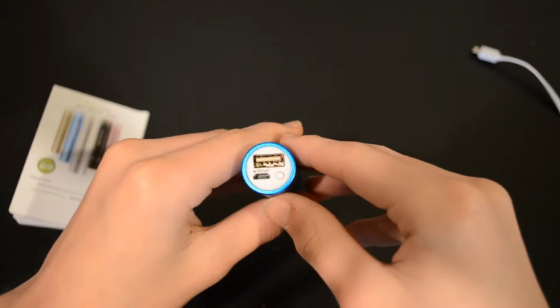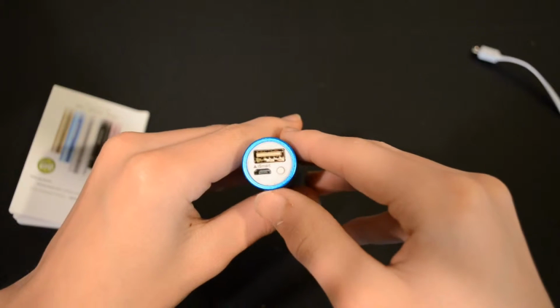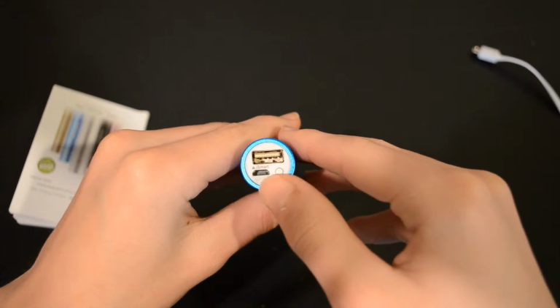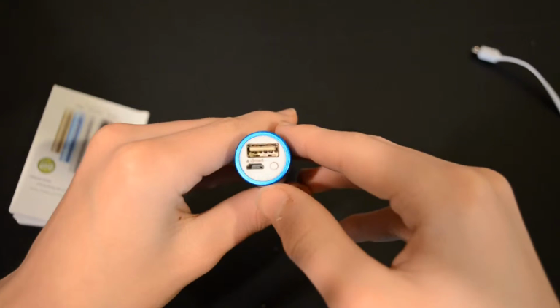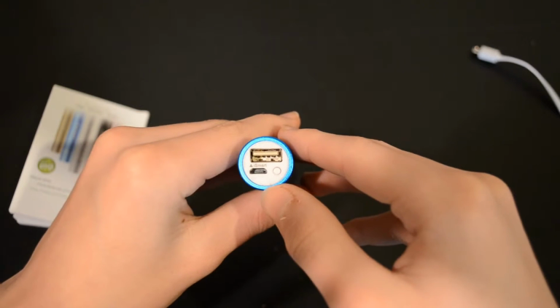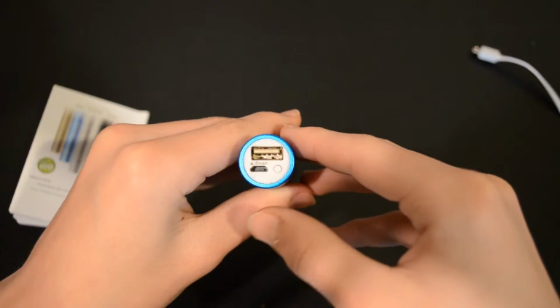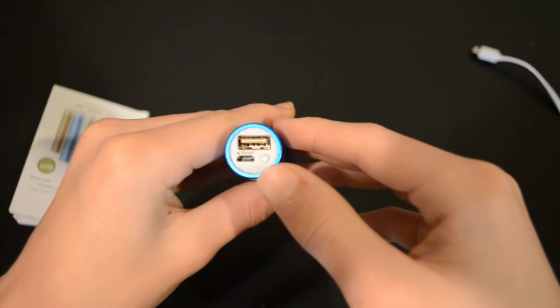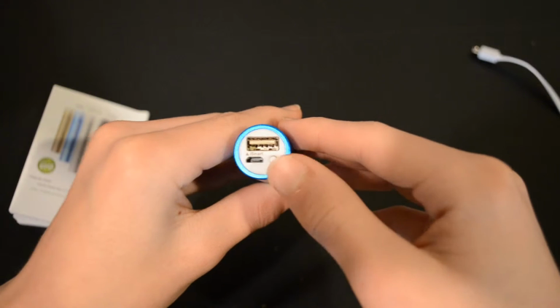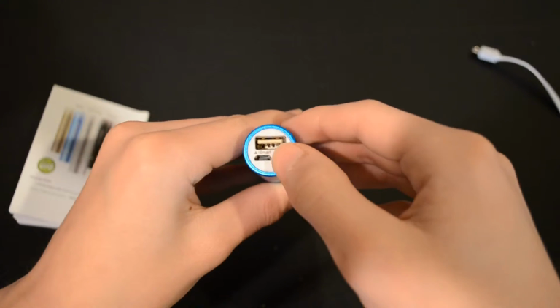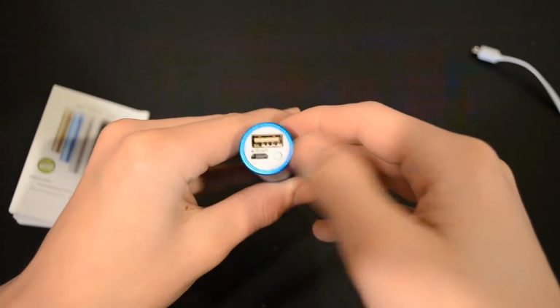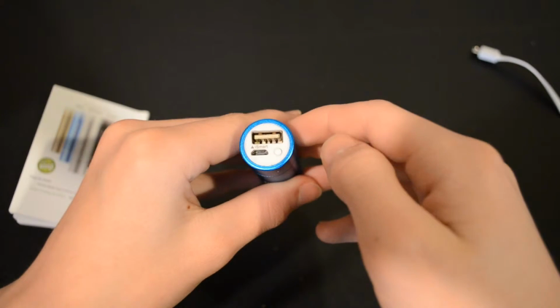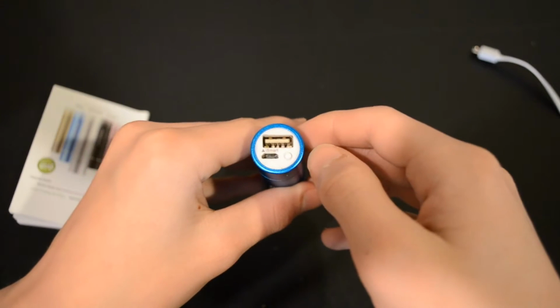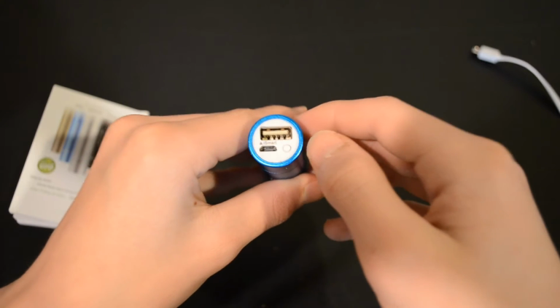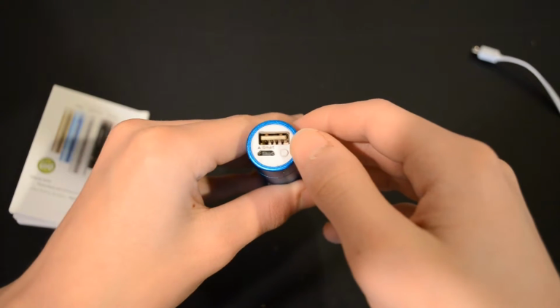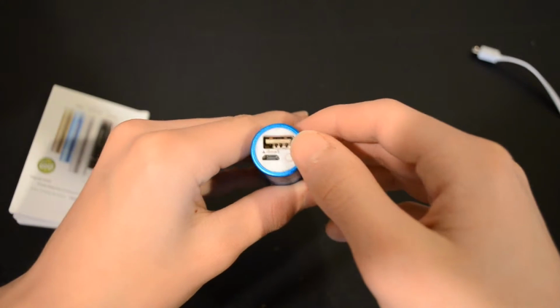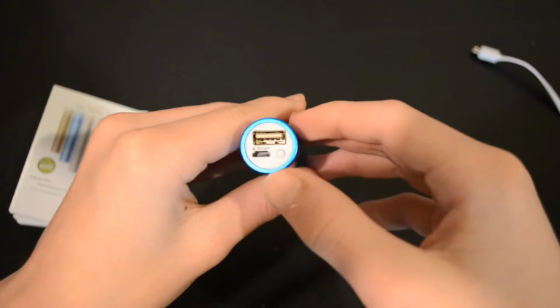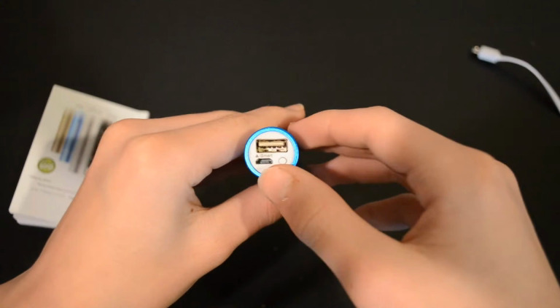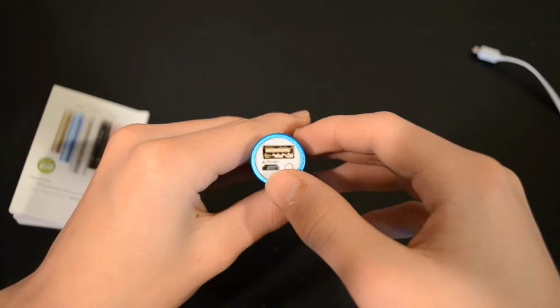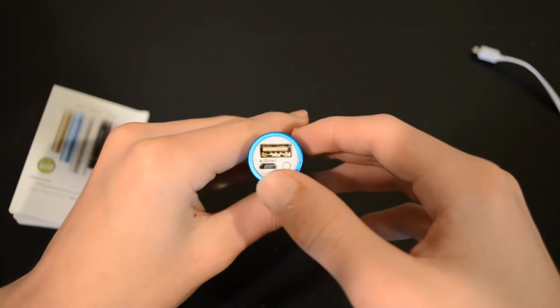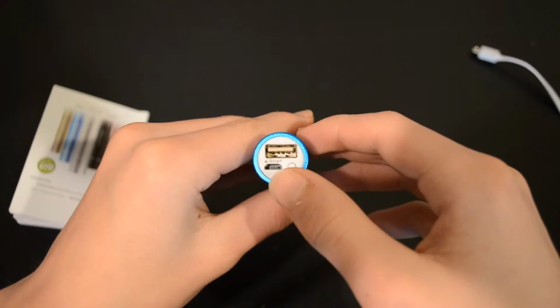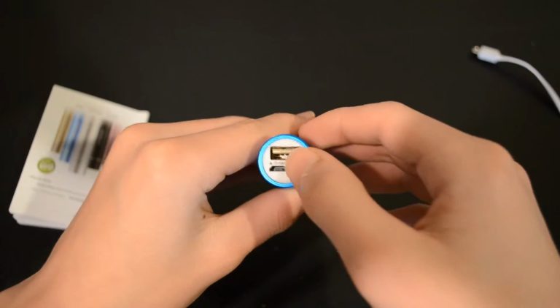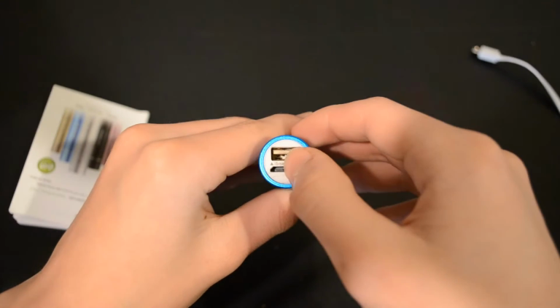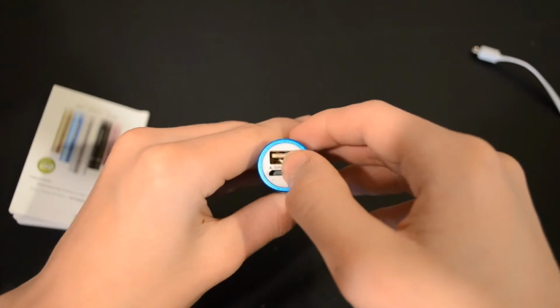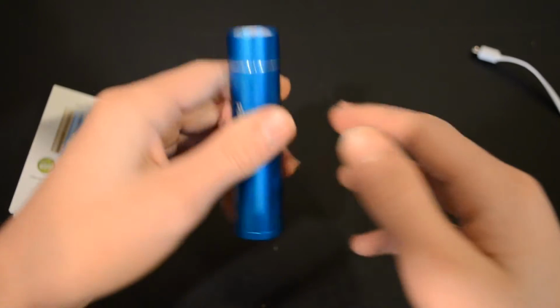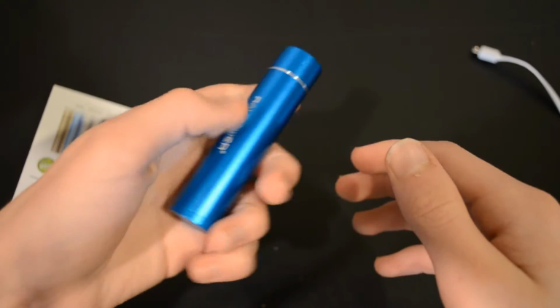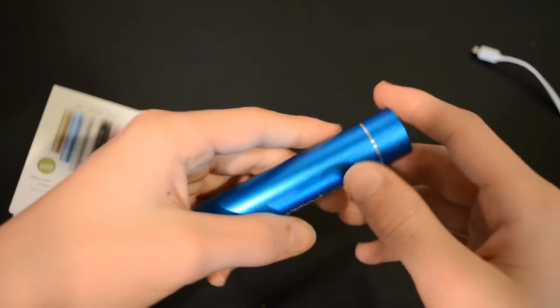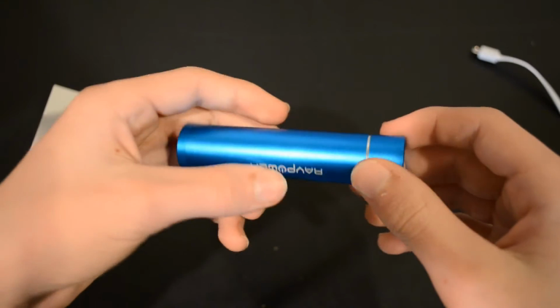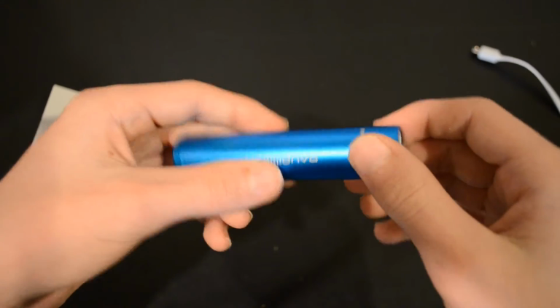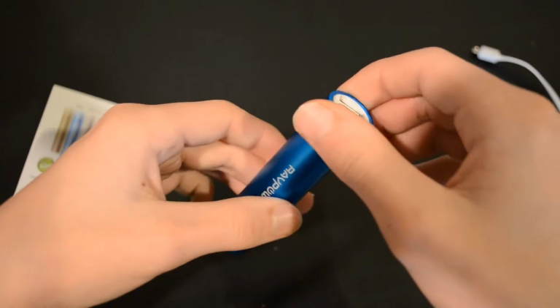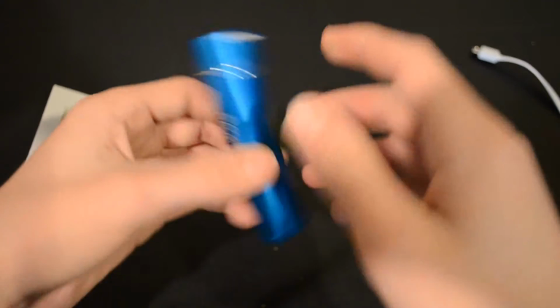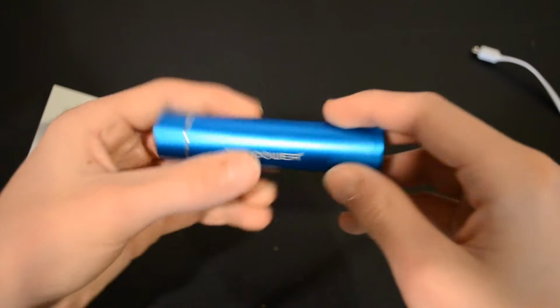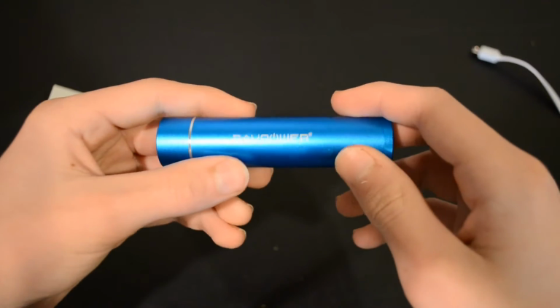You also have a power button that indicates your charge level: green means 100 to 80 percent, blue is 79 to 50 percent, red is 49 to 20 percent, and when it's blinking red you have below 20 percent battery power remaining.